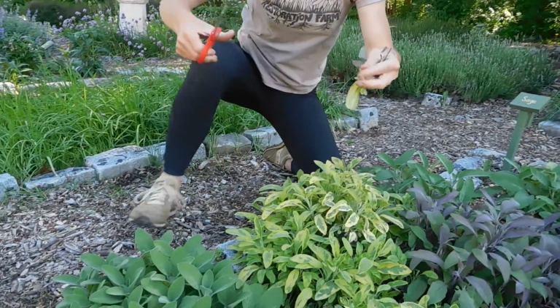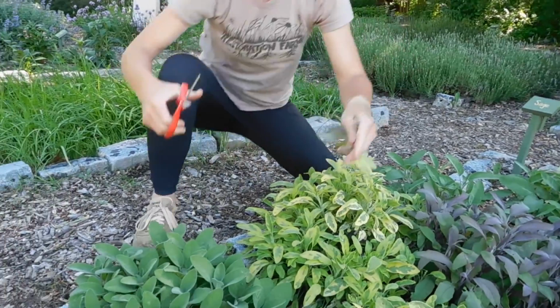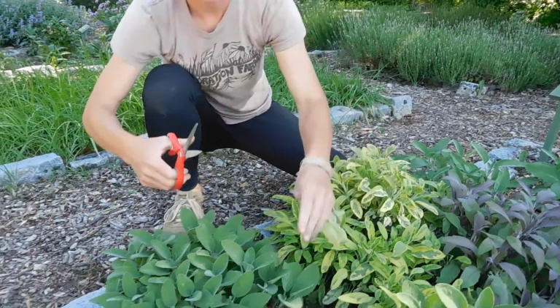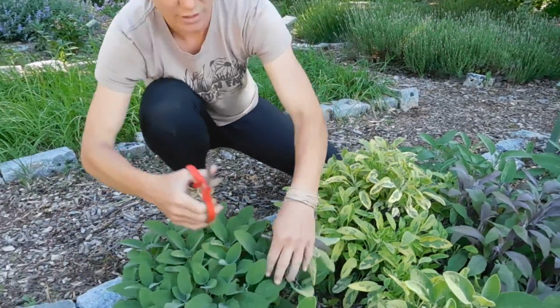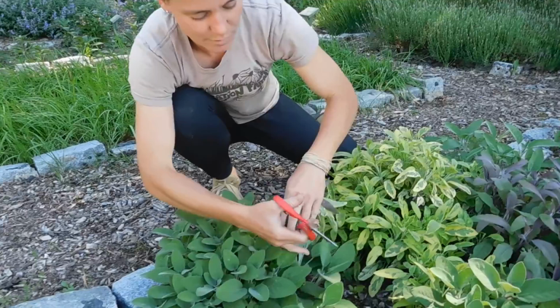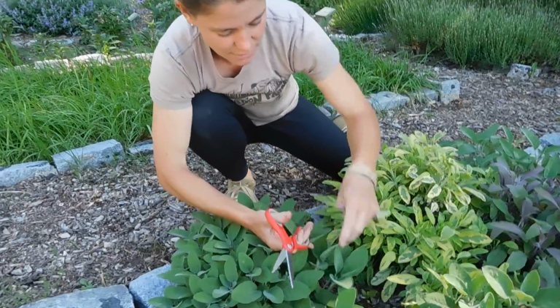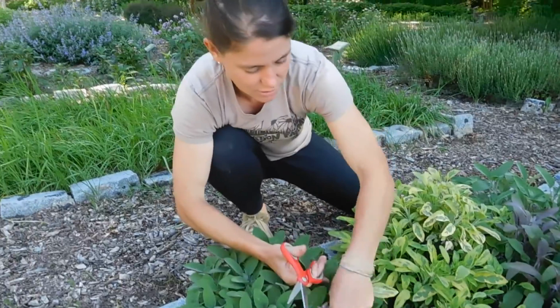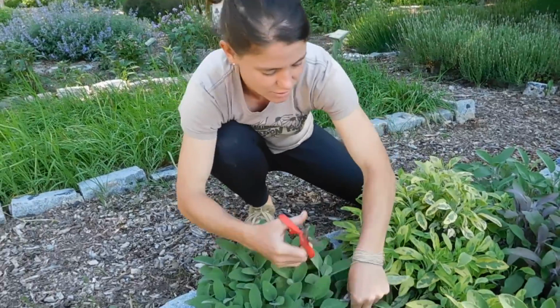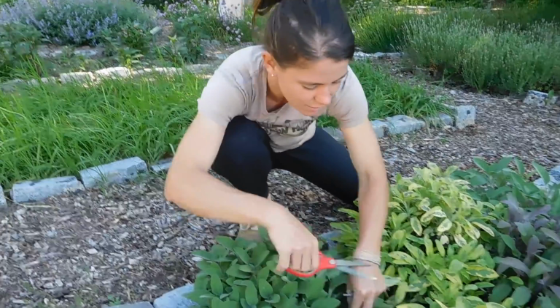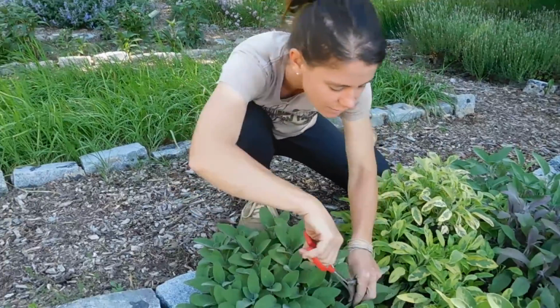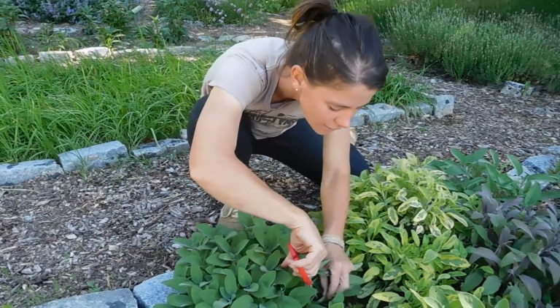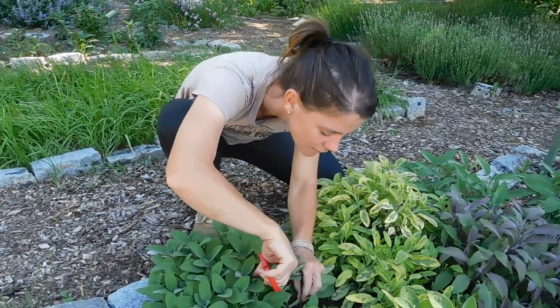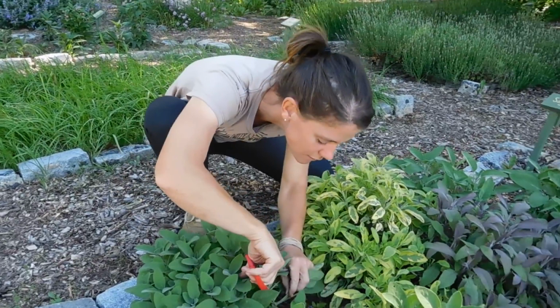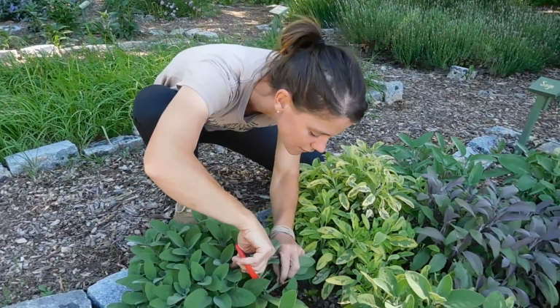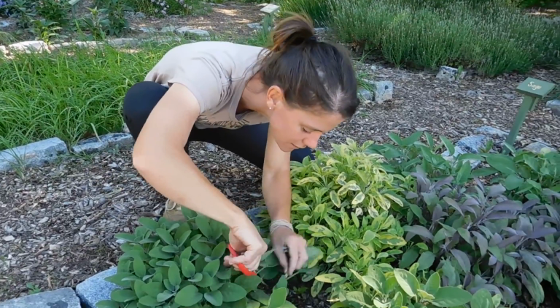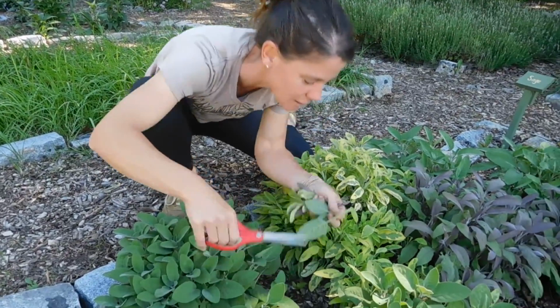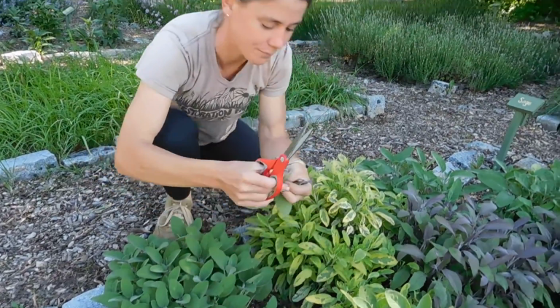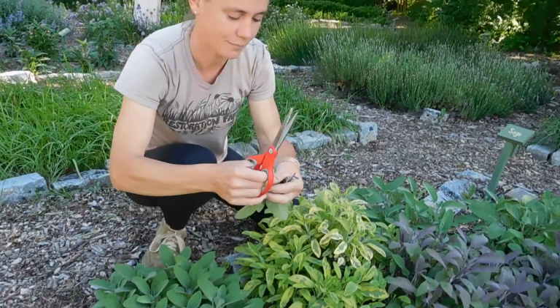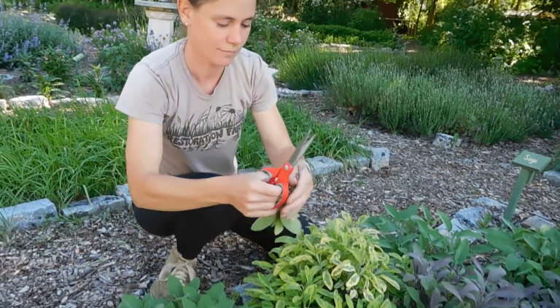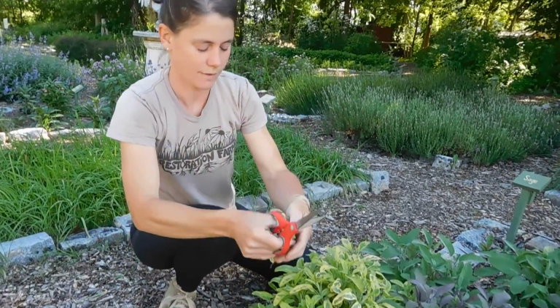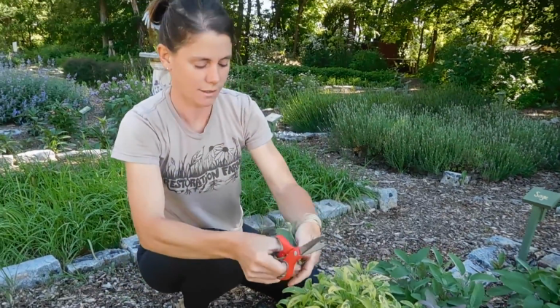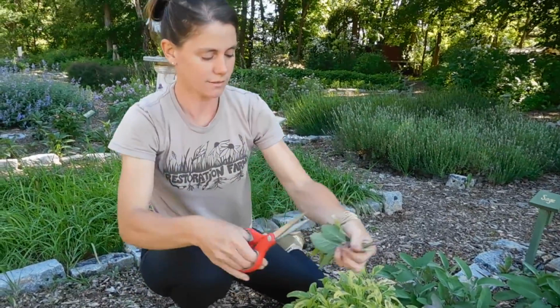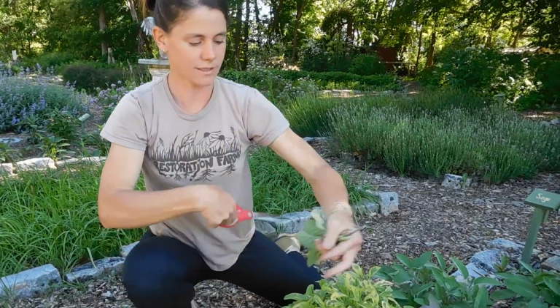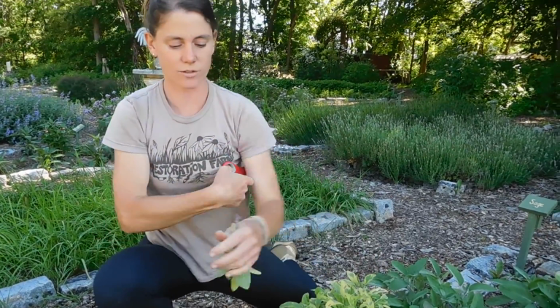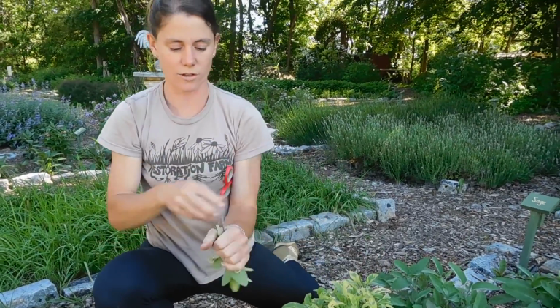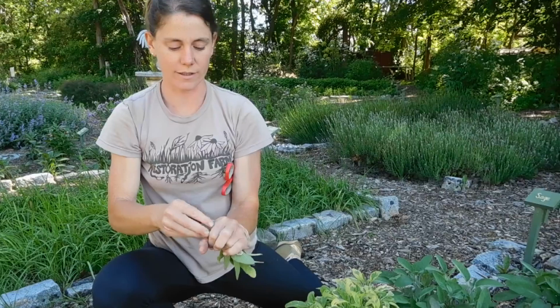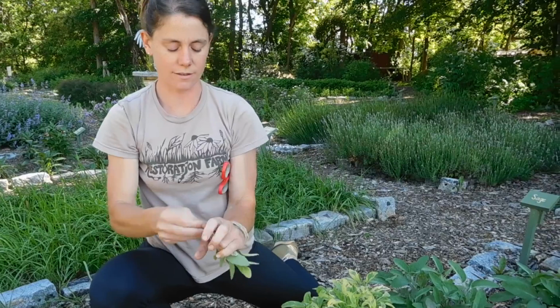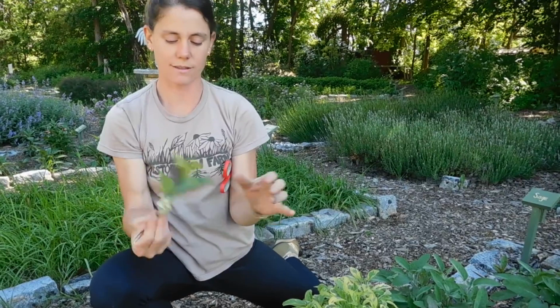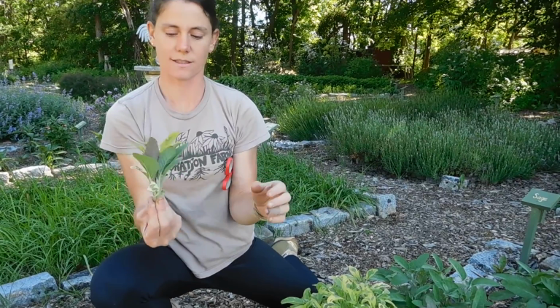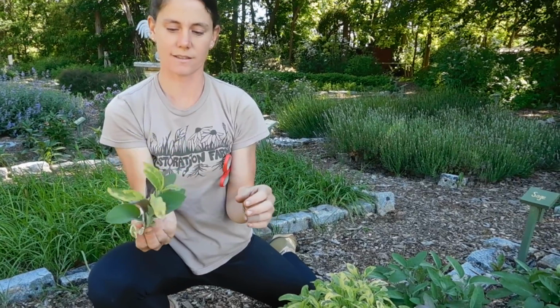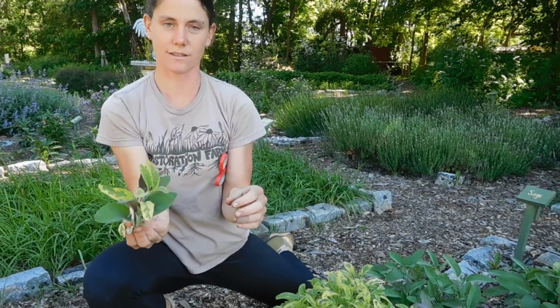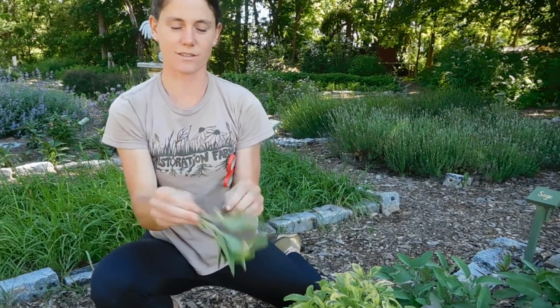This is more common sage. Snip. Little sage goes a long way, so that's a nice little cluster.